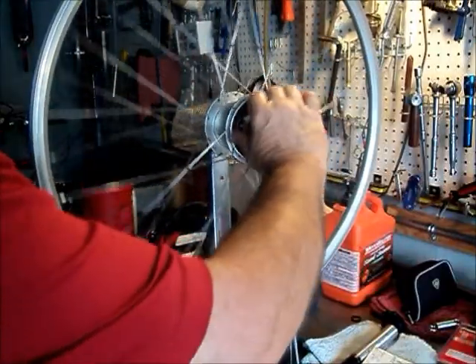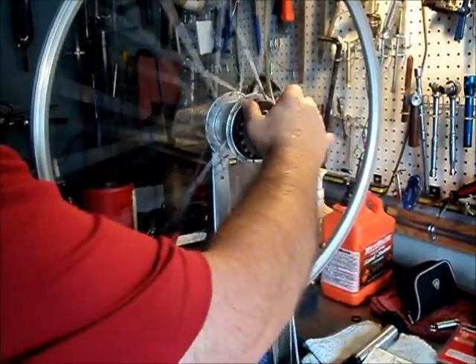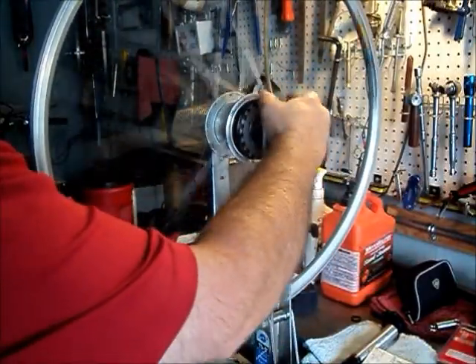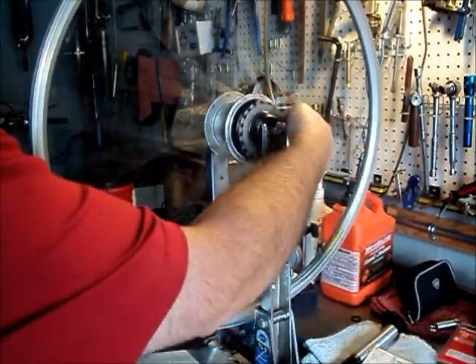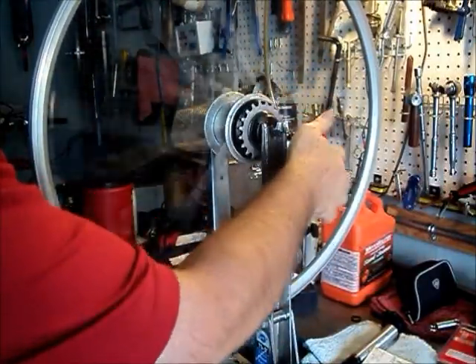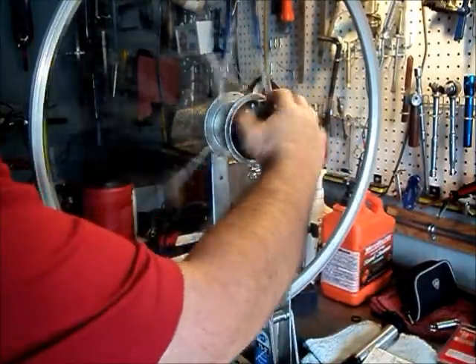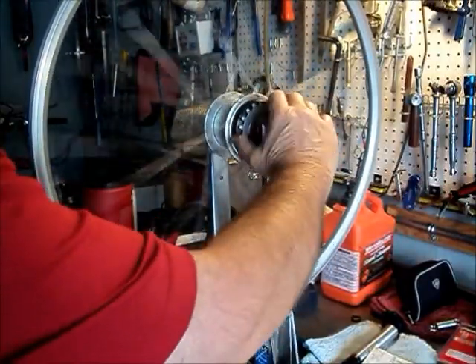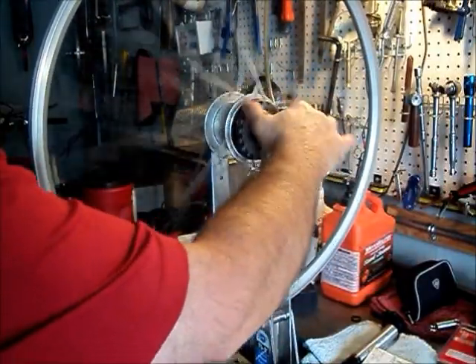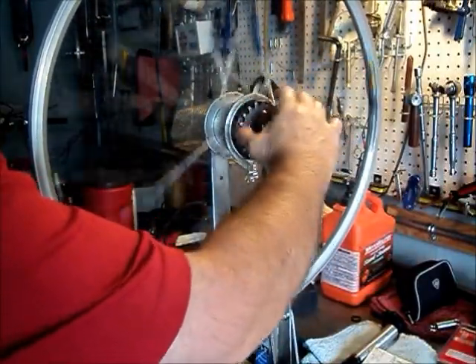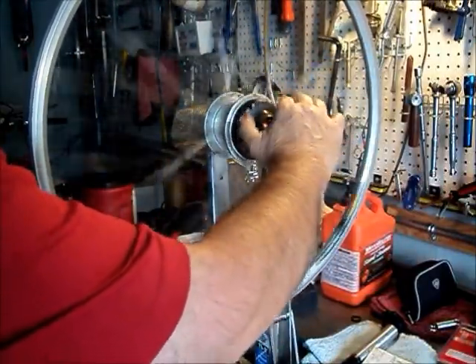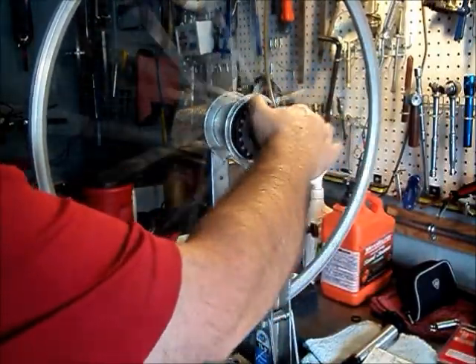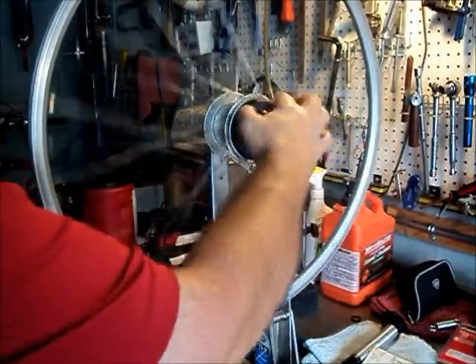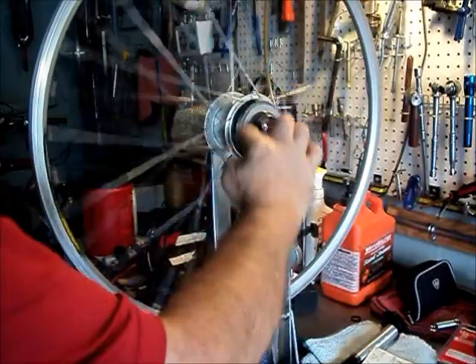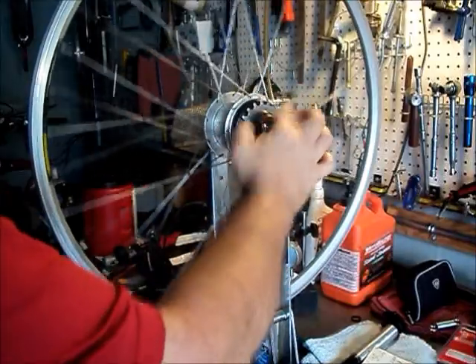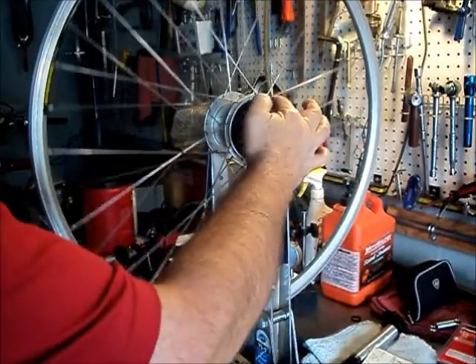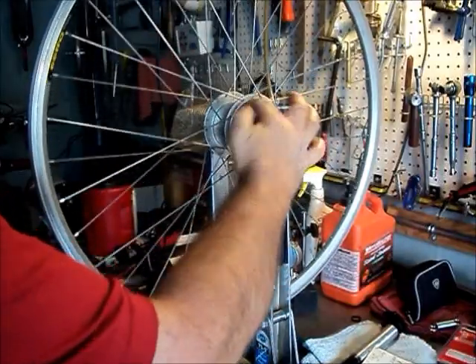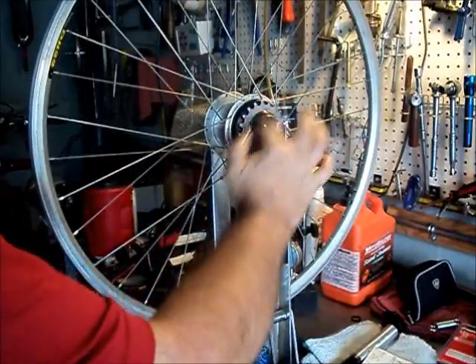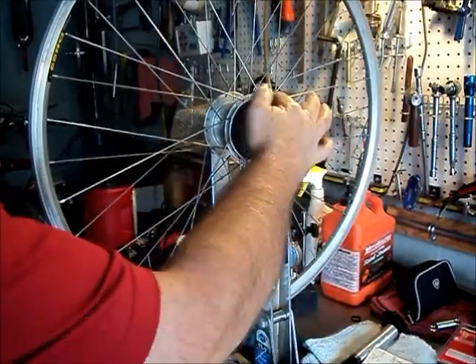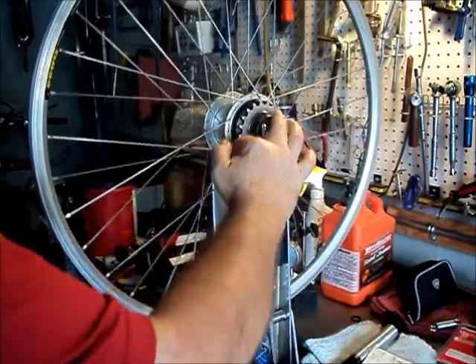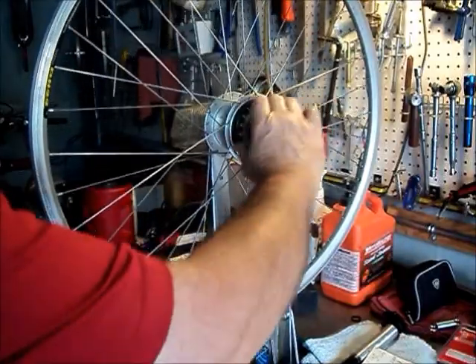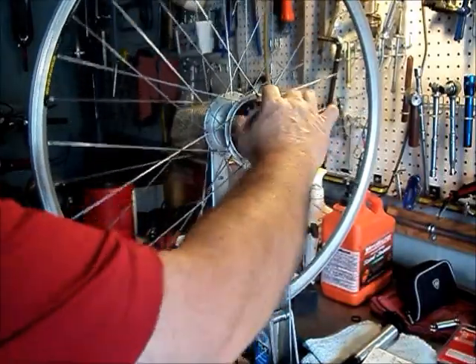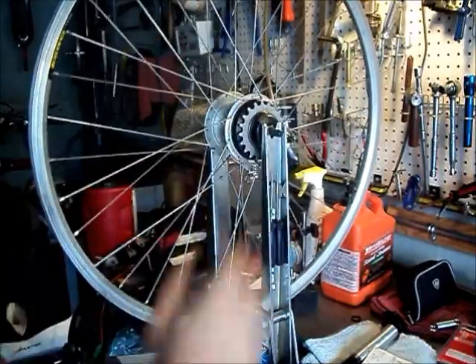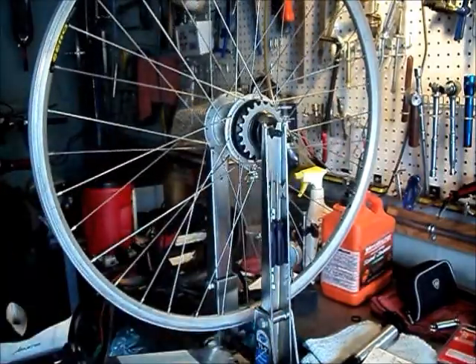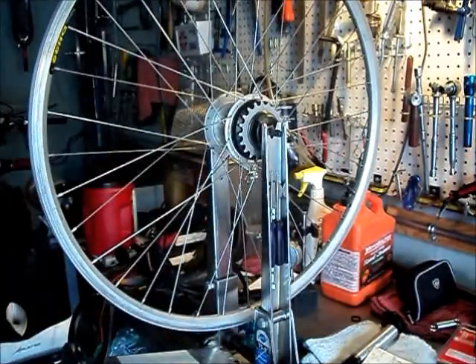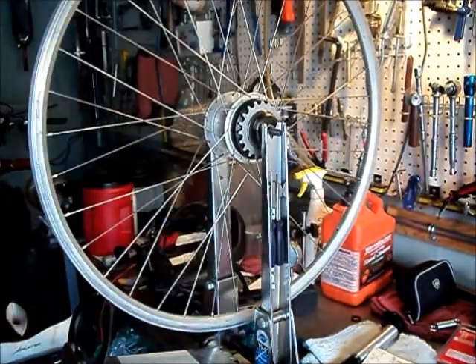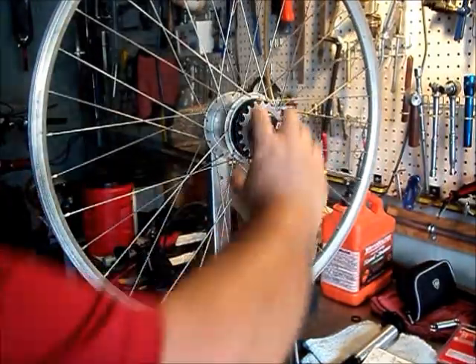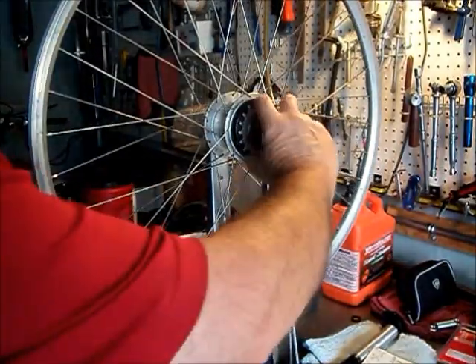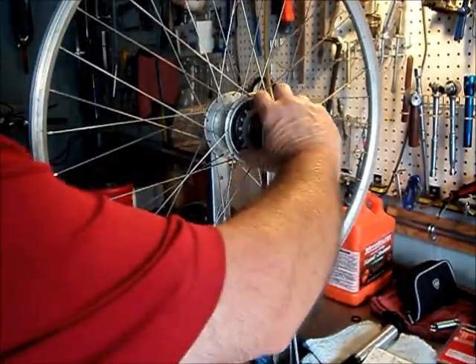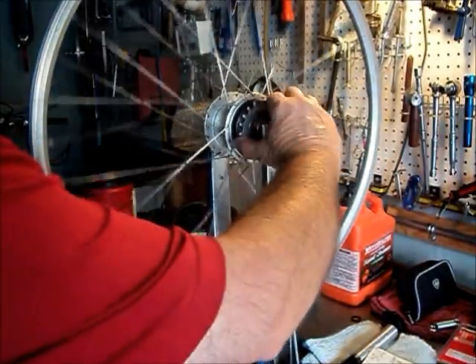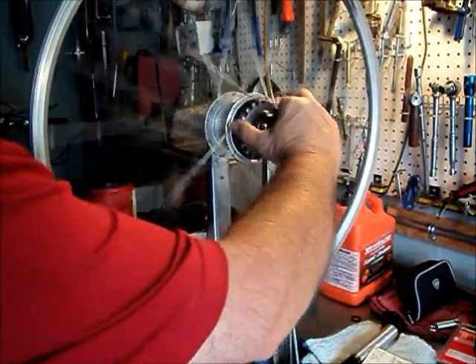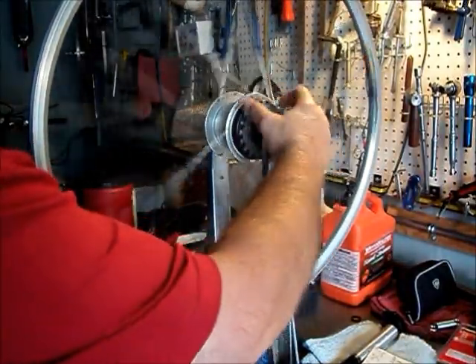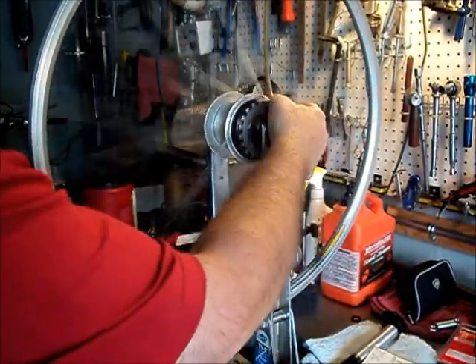And the coaster brake is disabled. We can now freely backpedal. That's the desired effect.